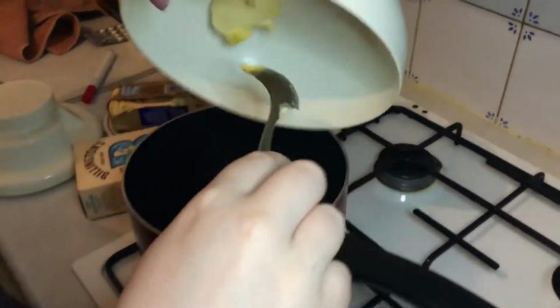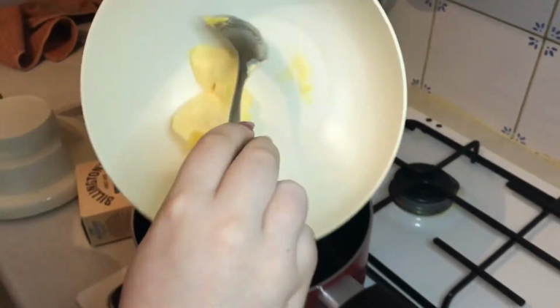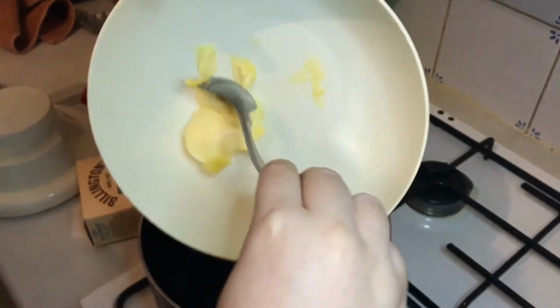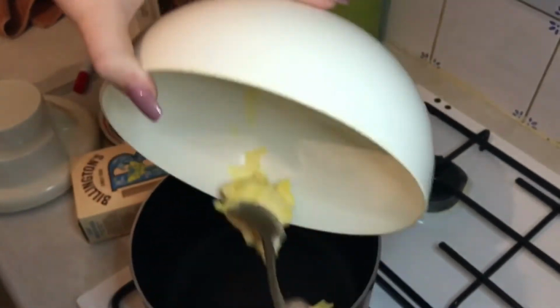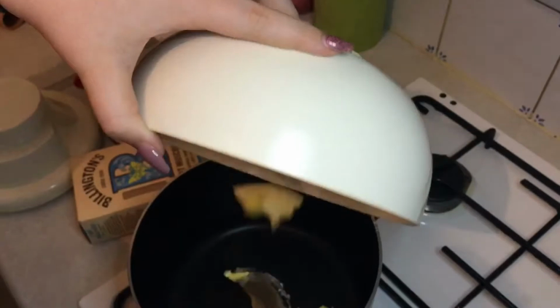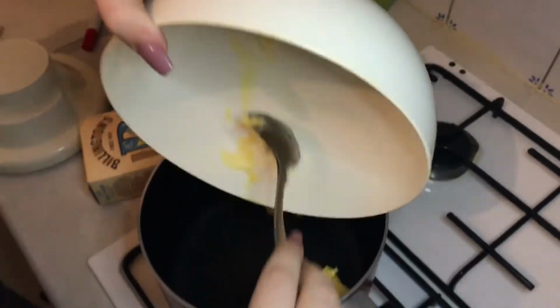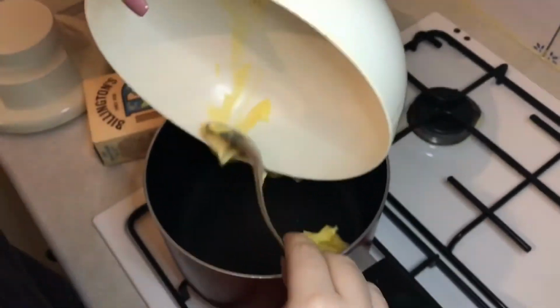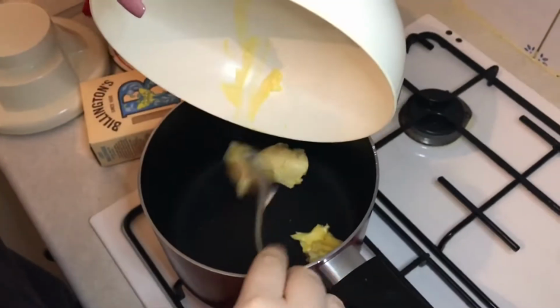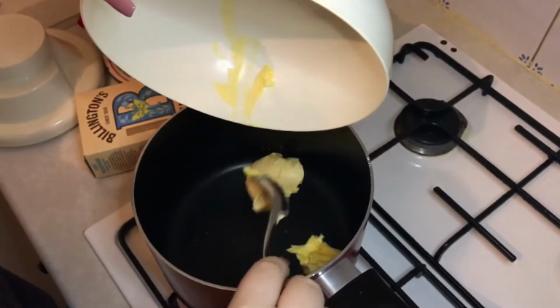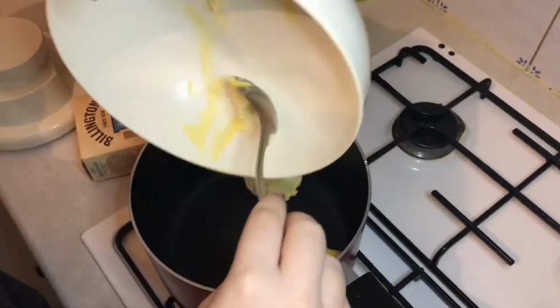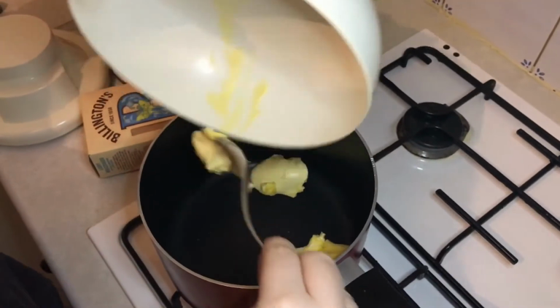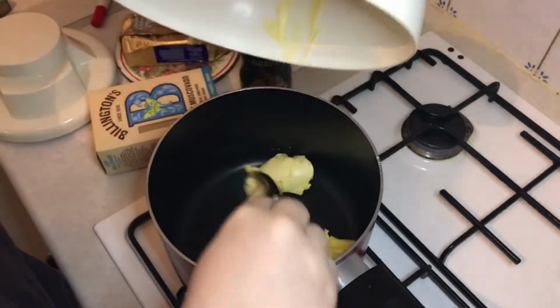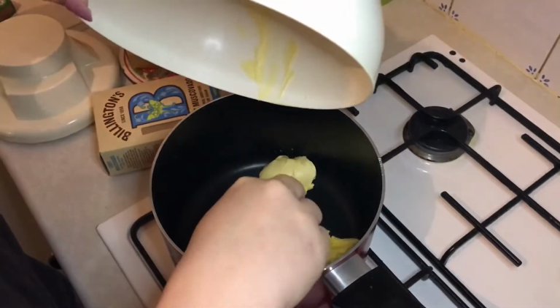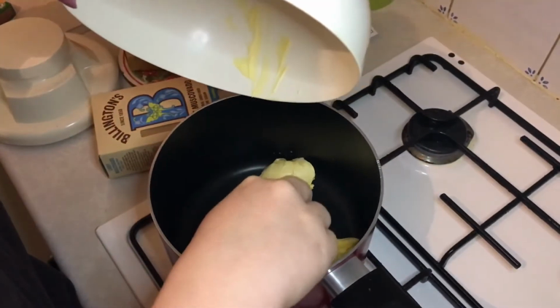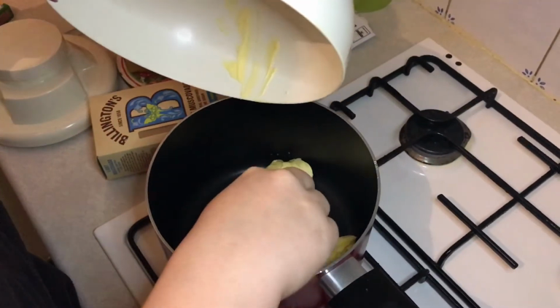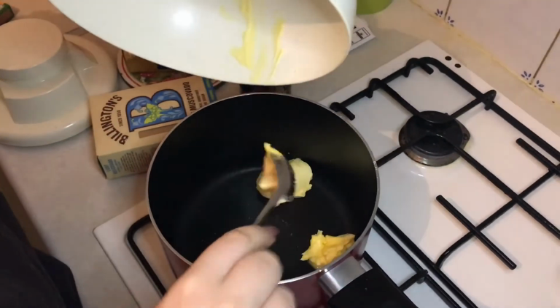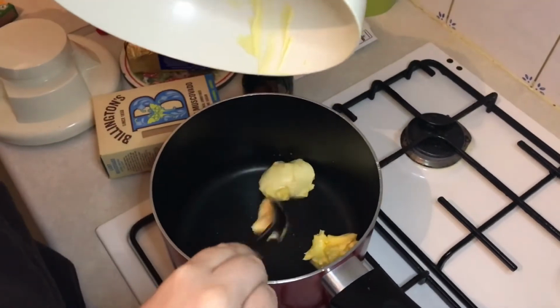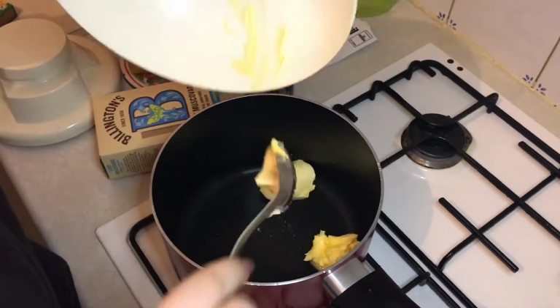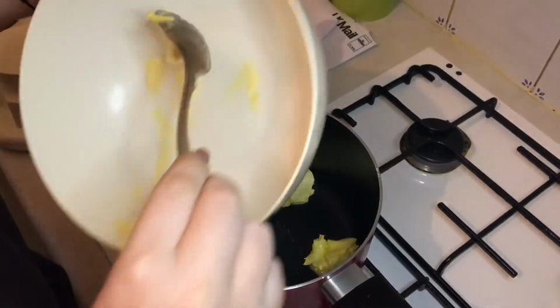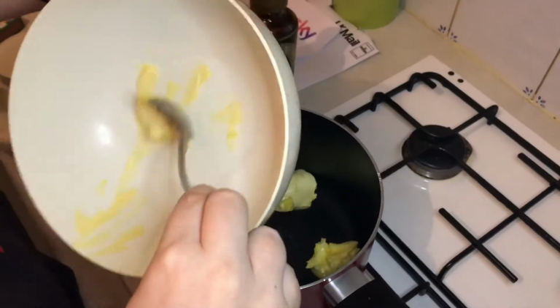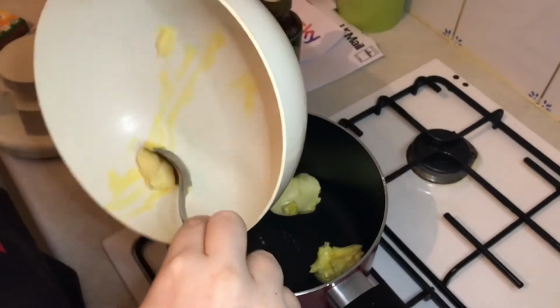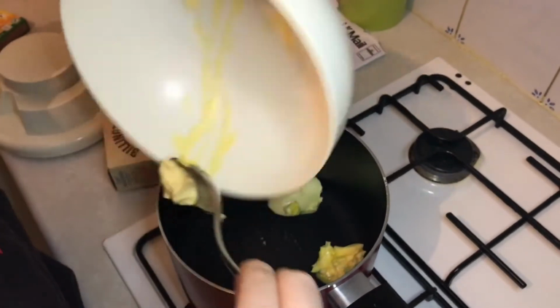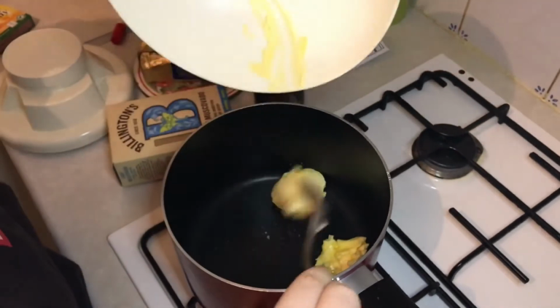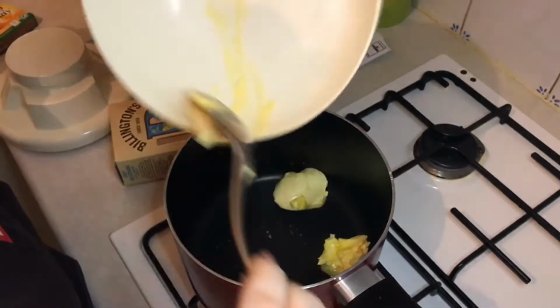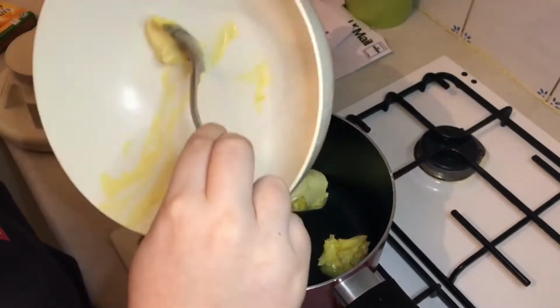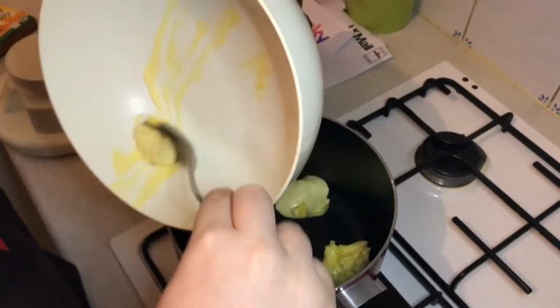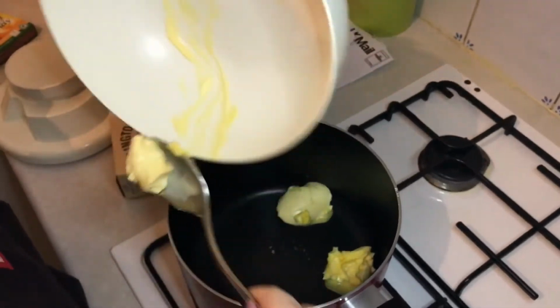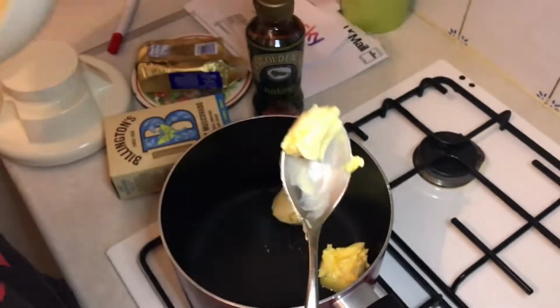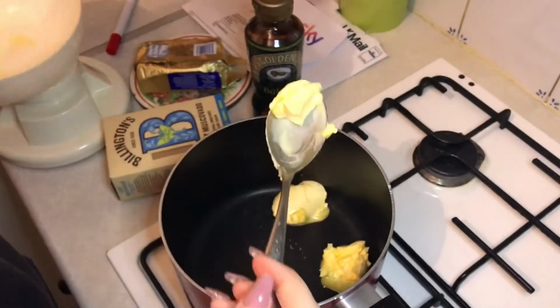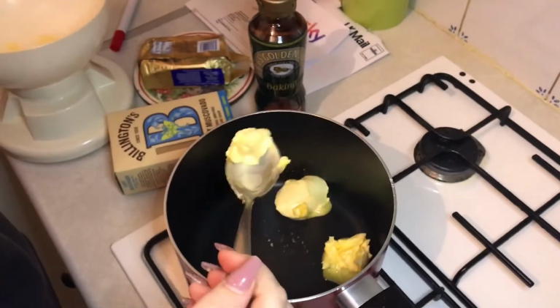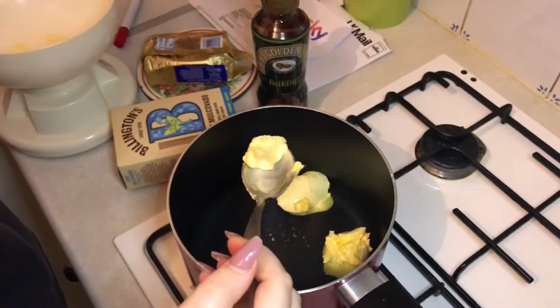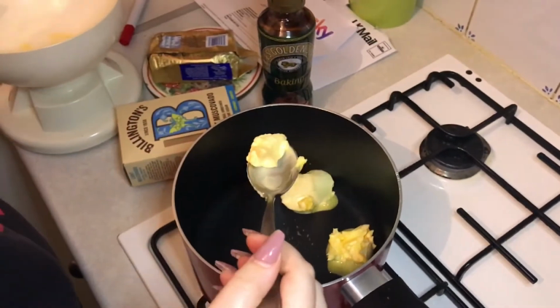I've lost half the sugar — half of the sugar! I'm just getting everything wrong.